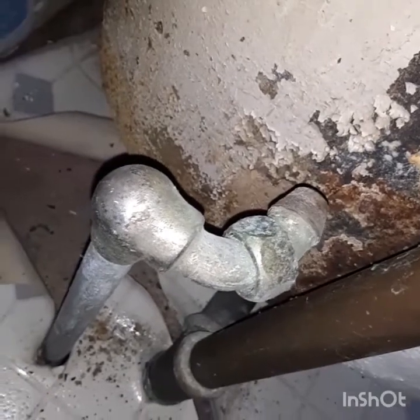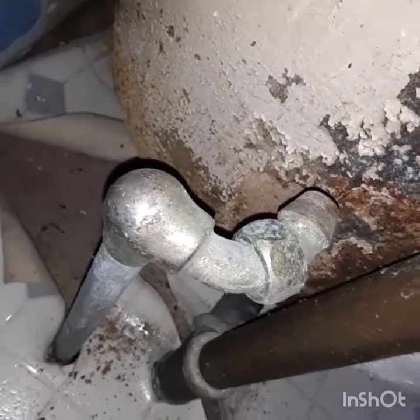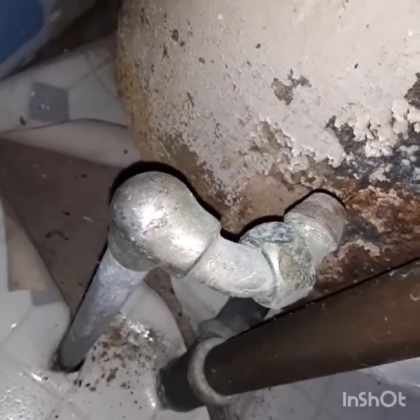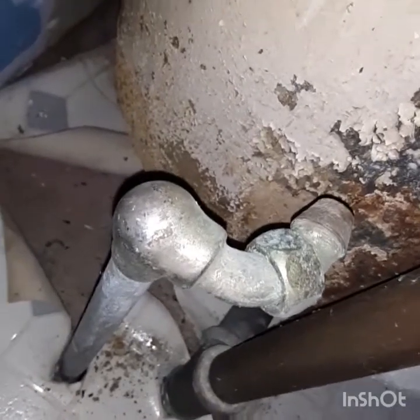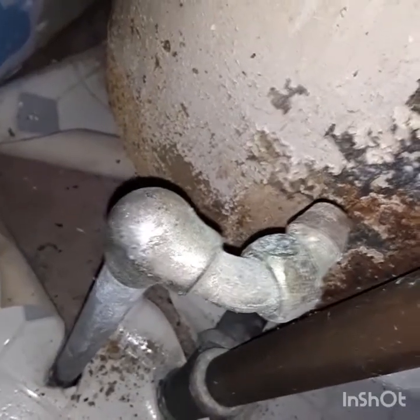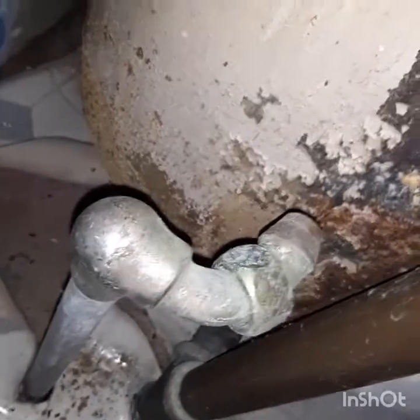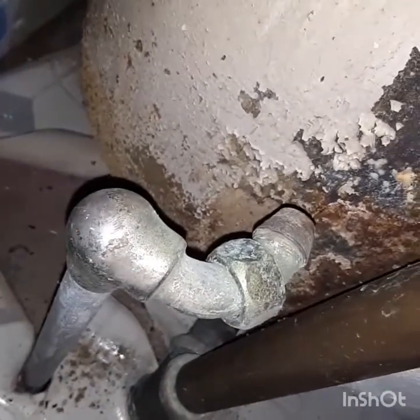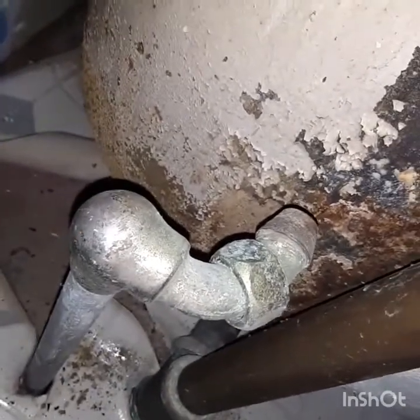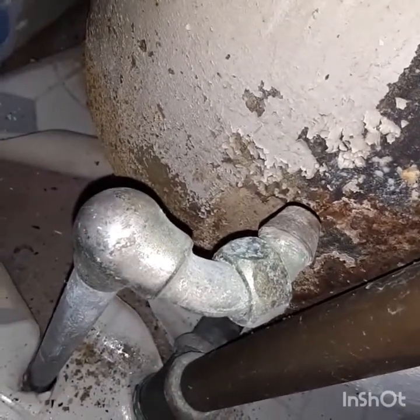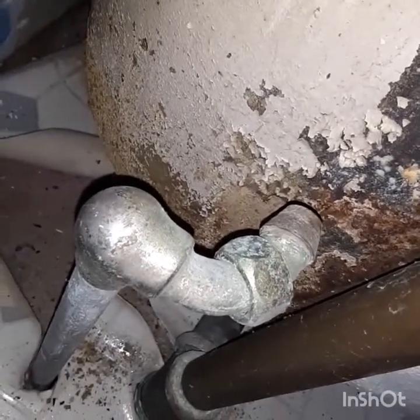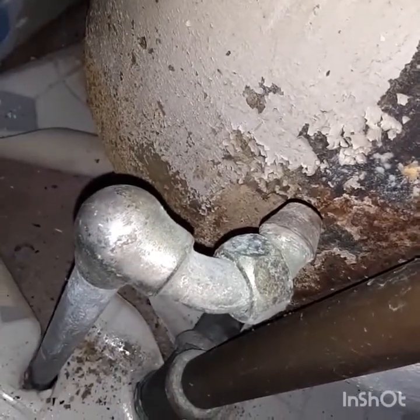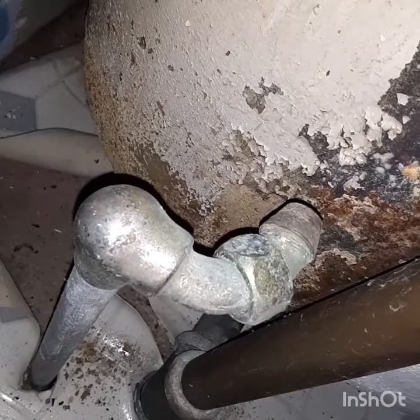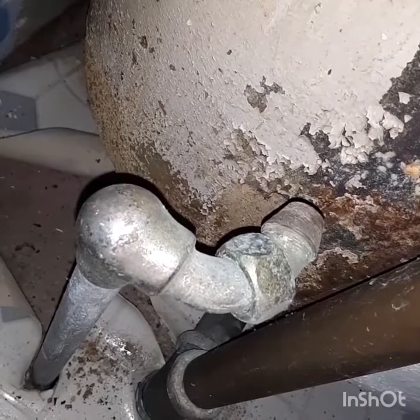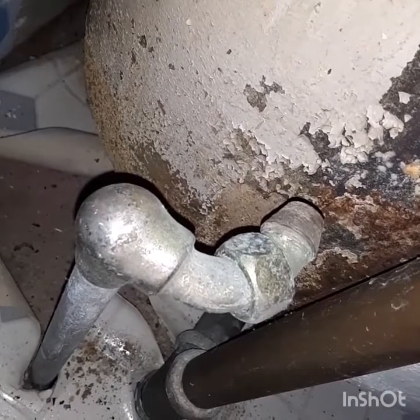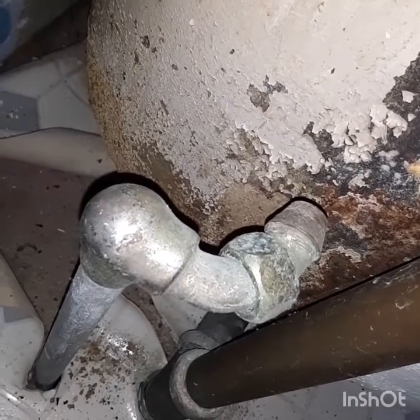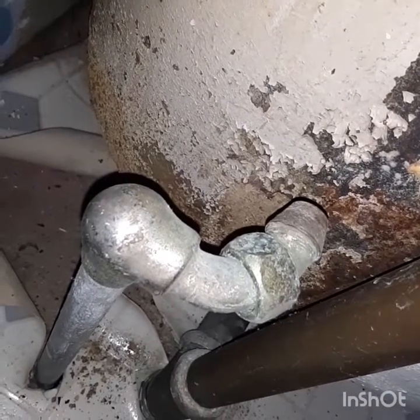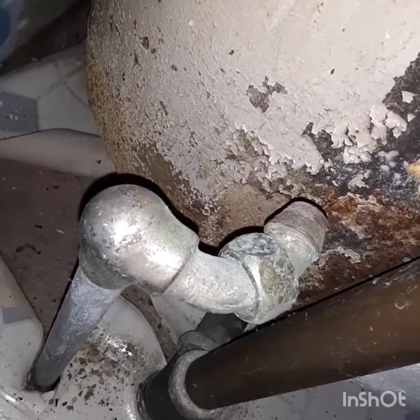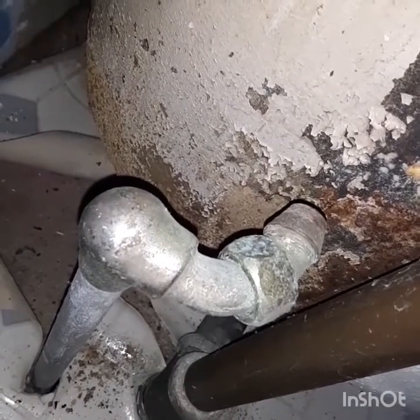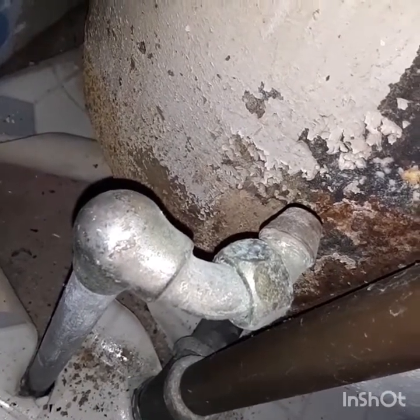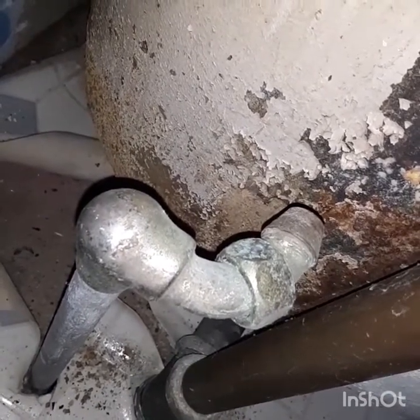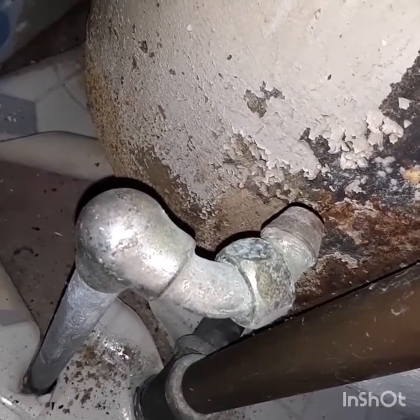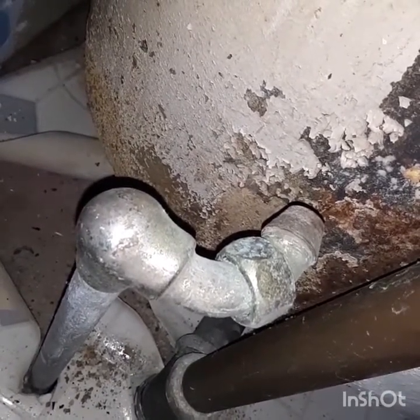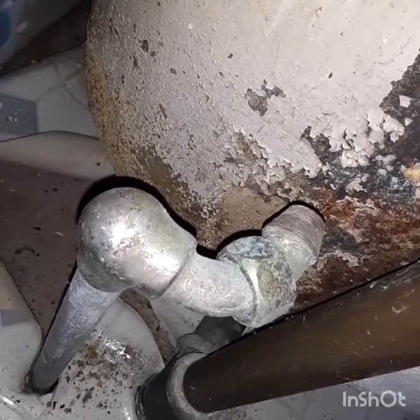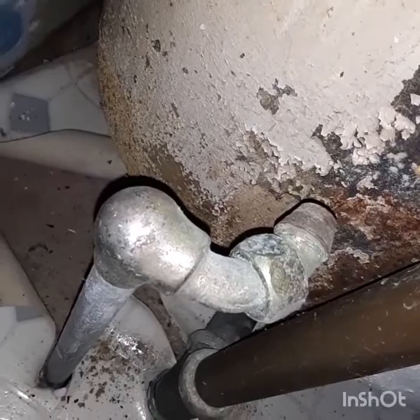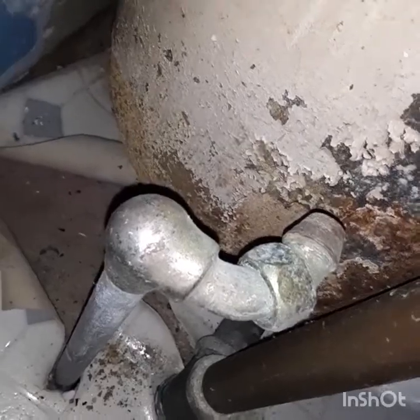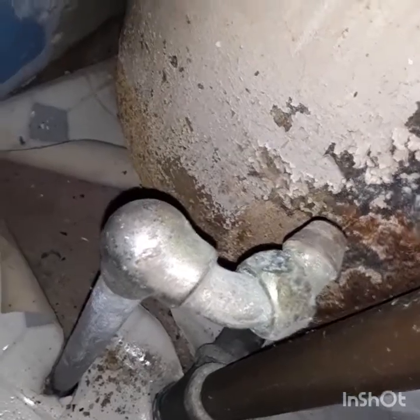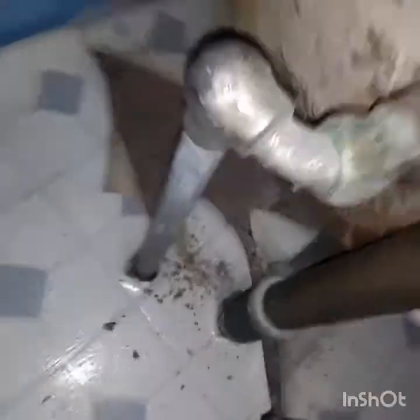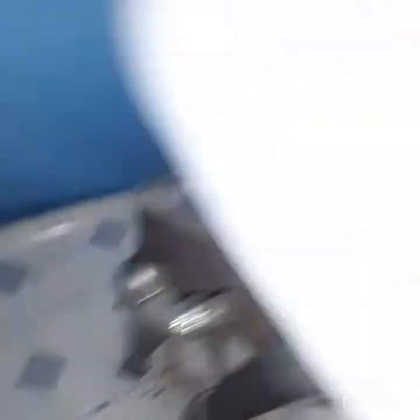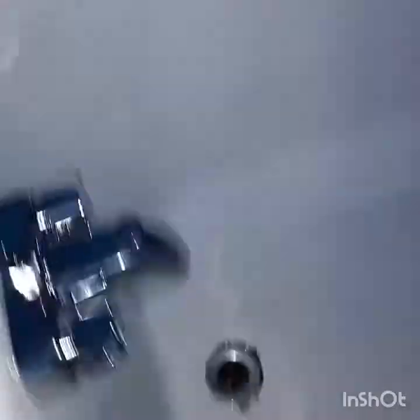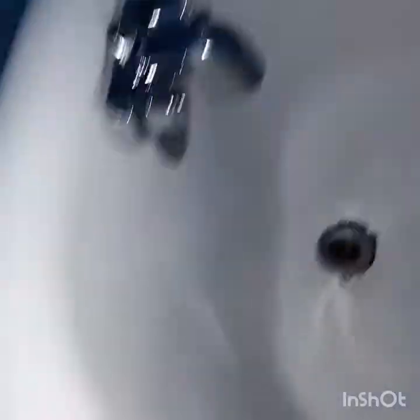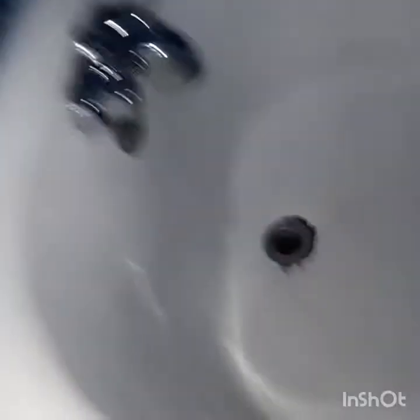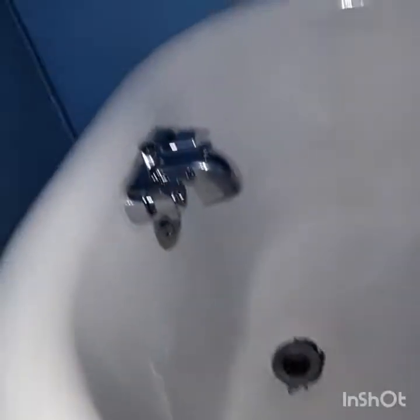If you get a leak after that and it just keeps leaking, turn the water off and maybe get some new fittings to put on there. Yeah, that's what I would do.